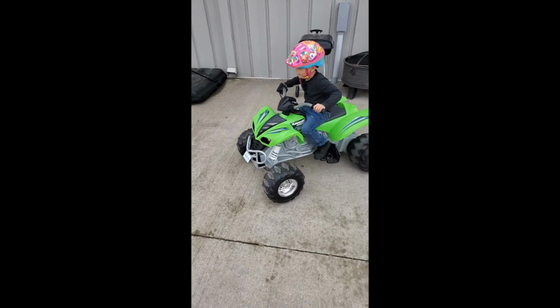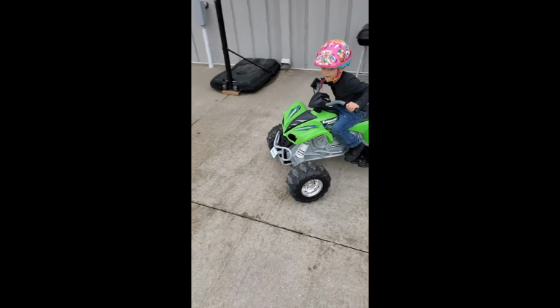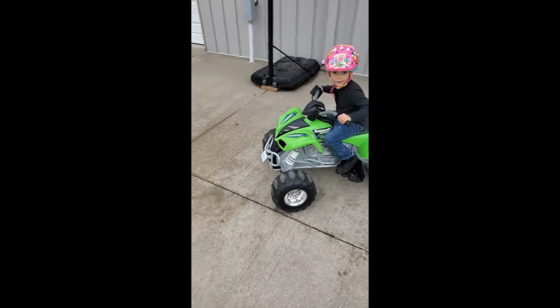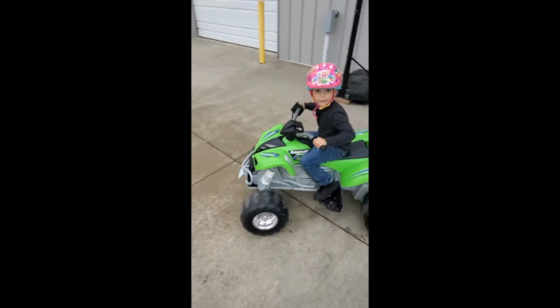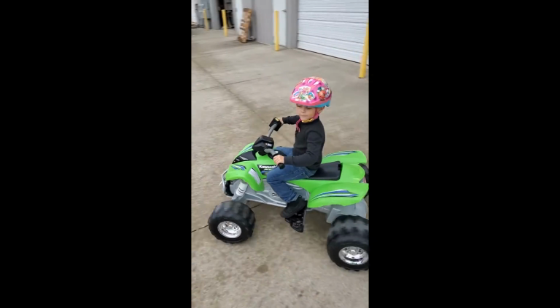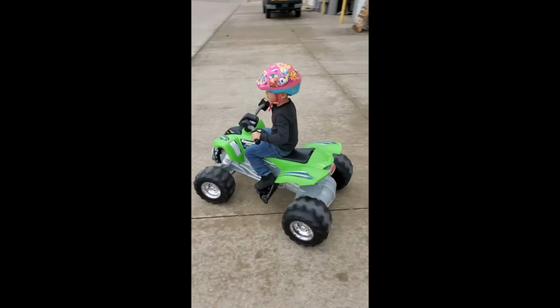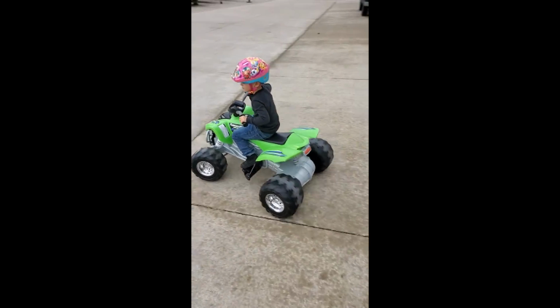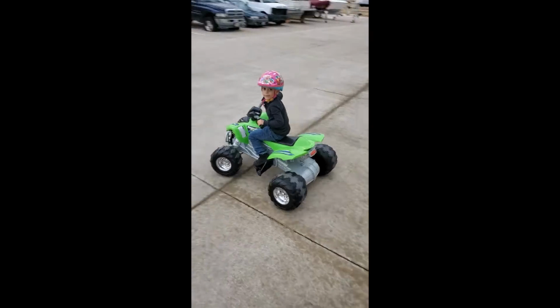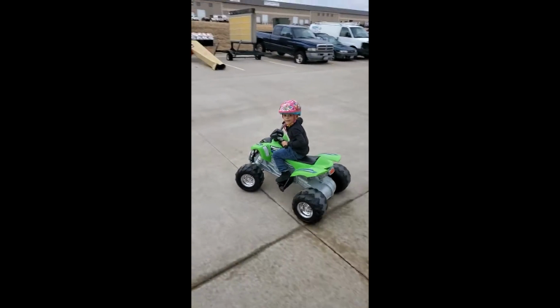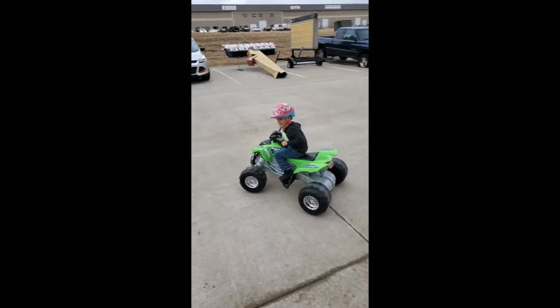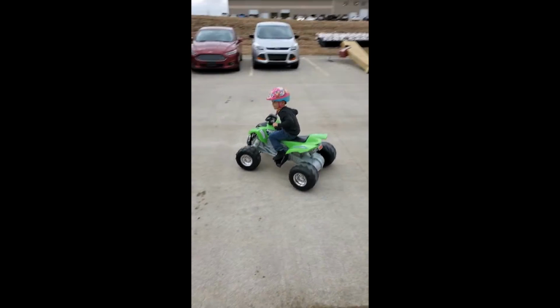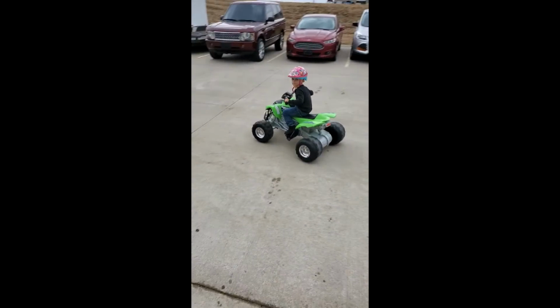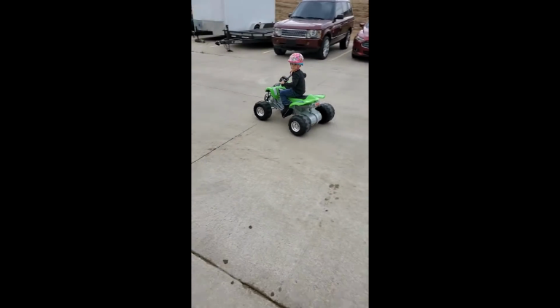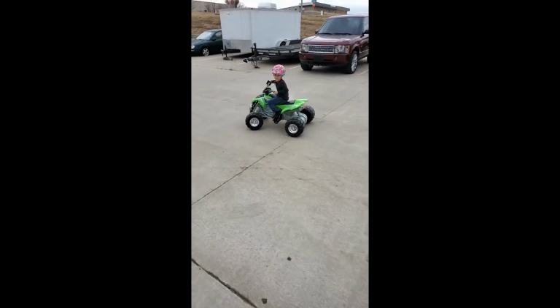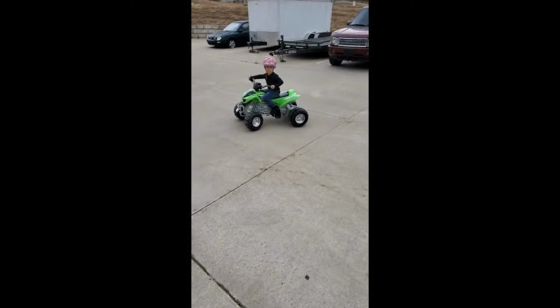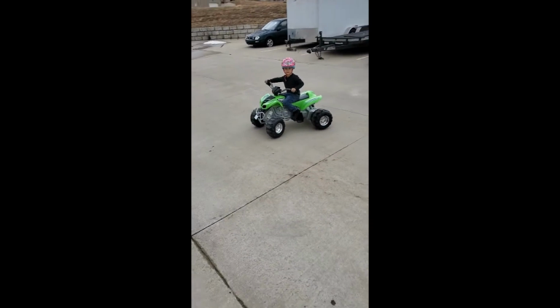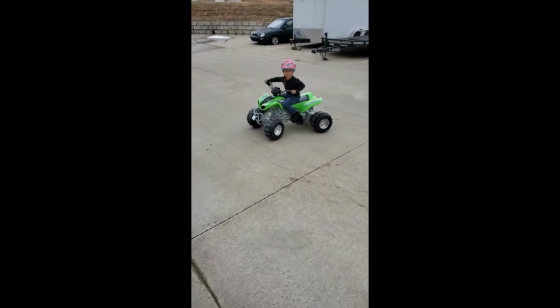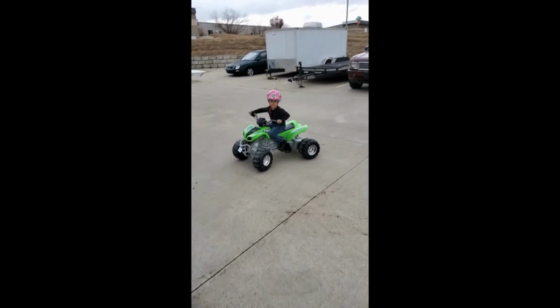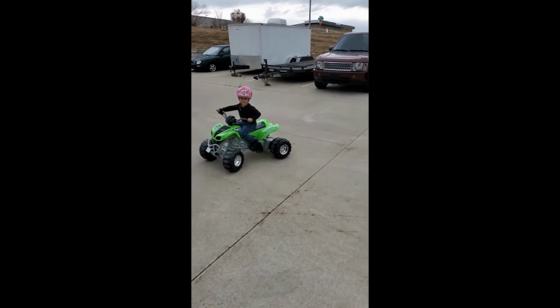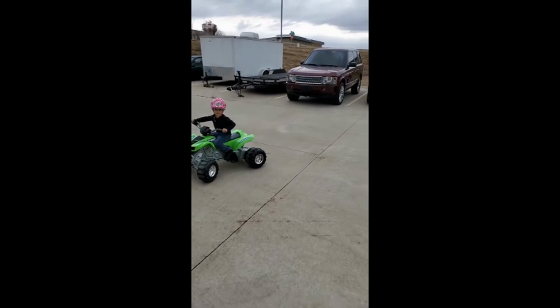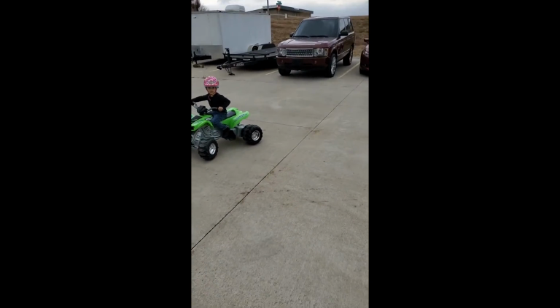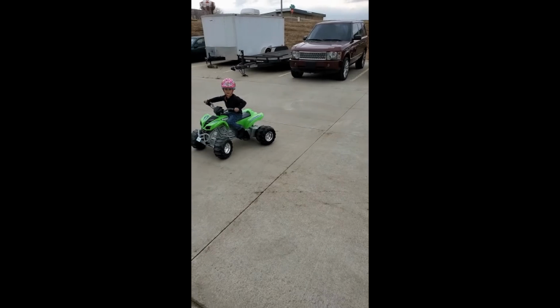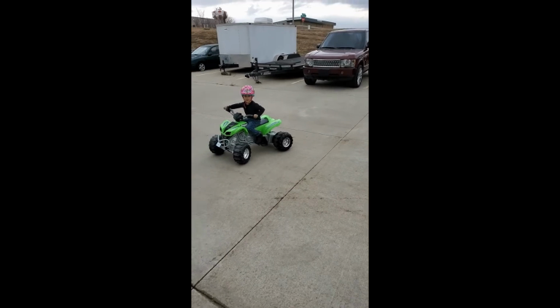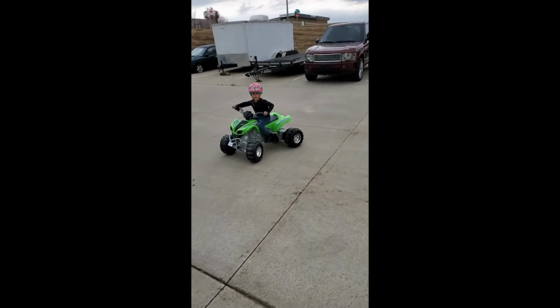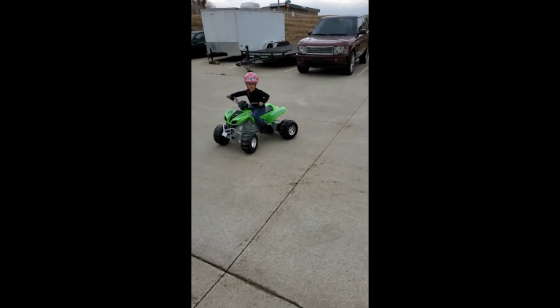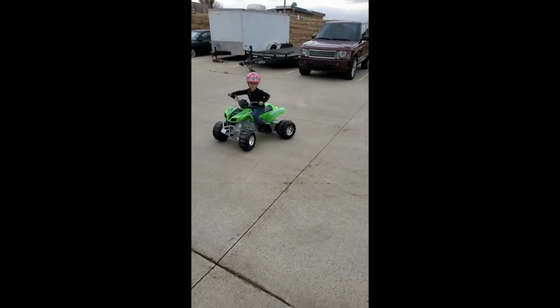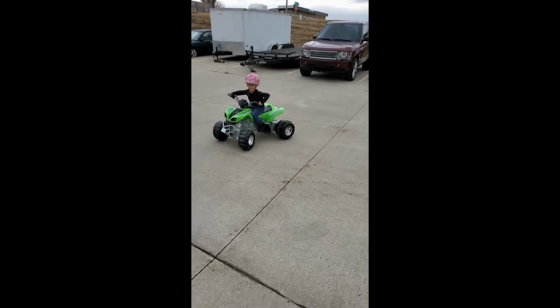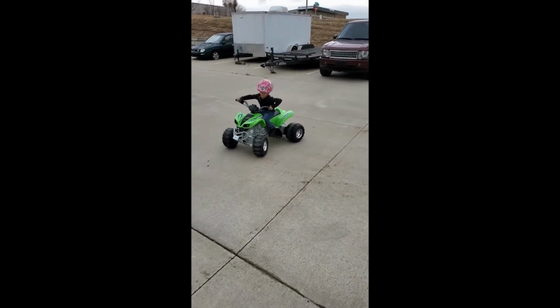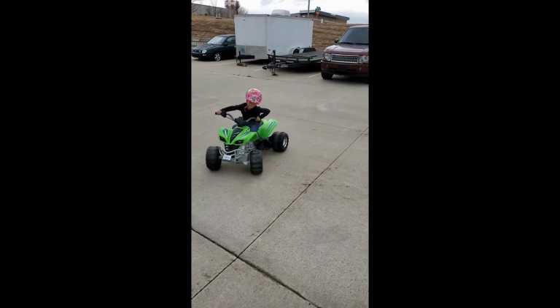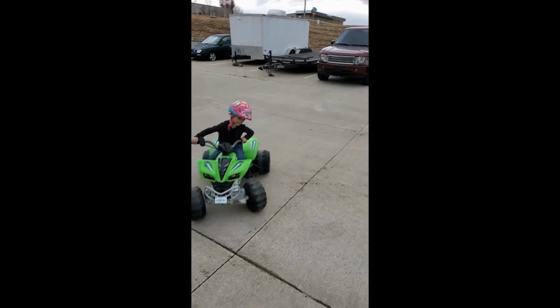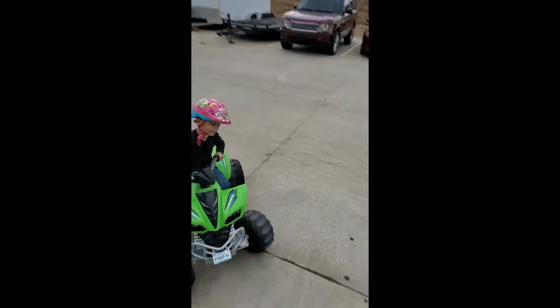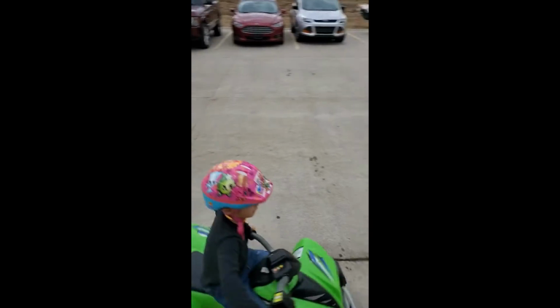Go ahead Adrian, be careful bud. He's got his sister's helmet on, guys — he's got his sister's helmet on because his helmet is at the warehouse, so he just wanted to put something on to be safe.